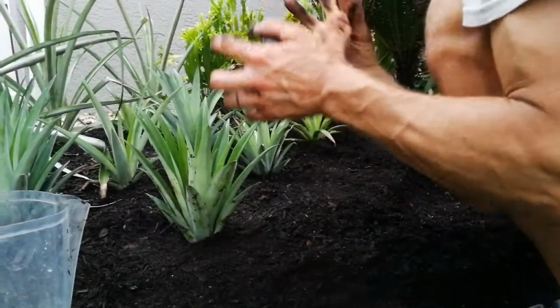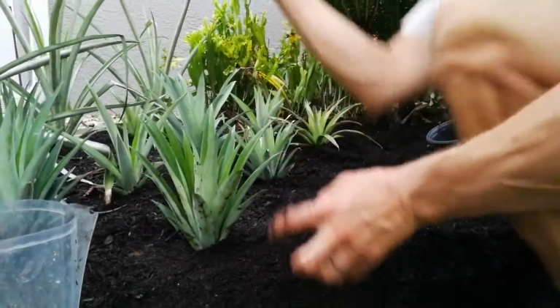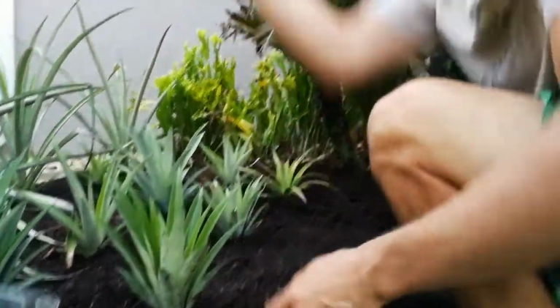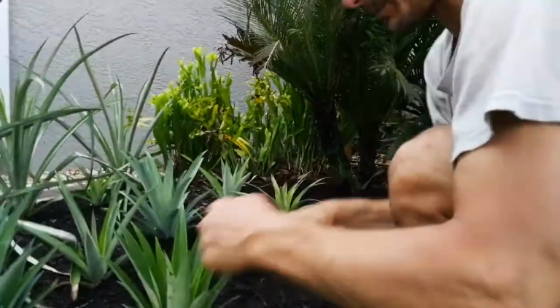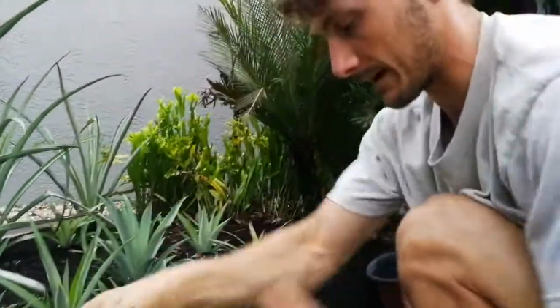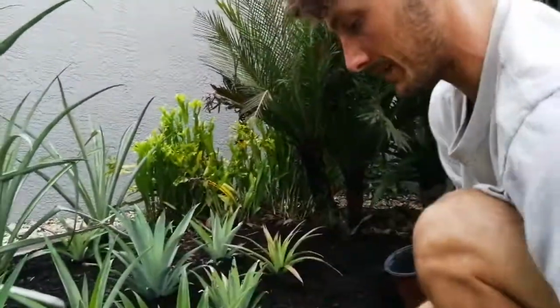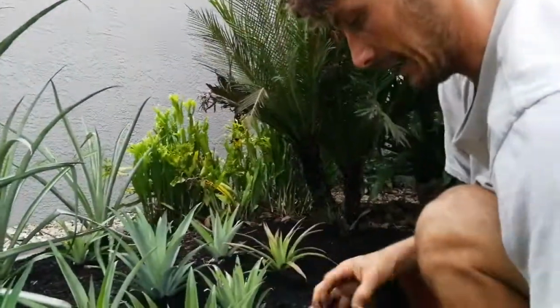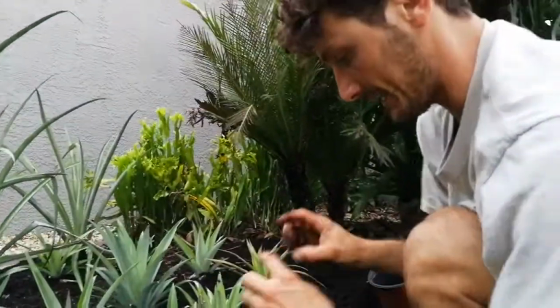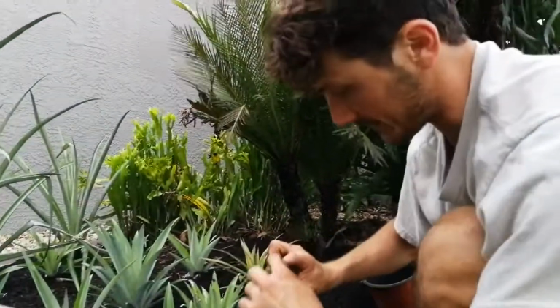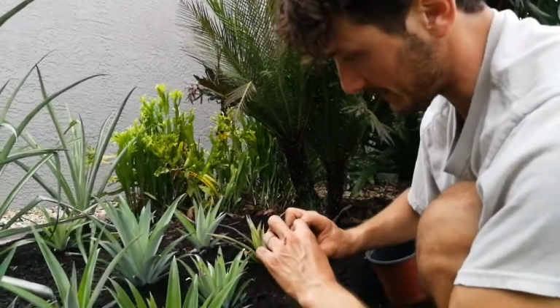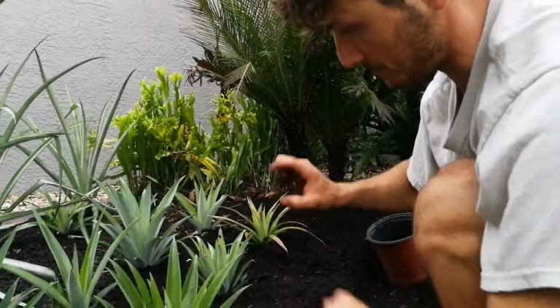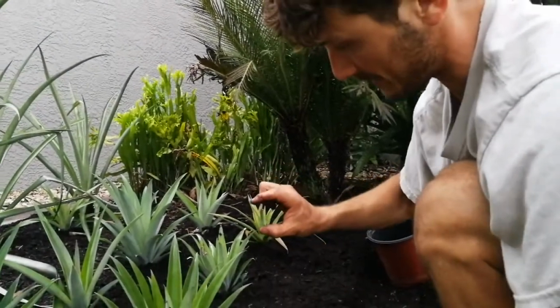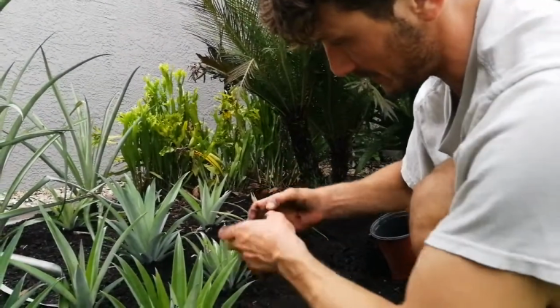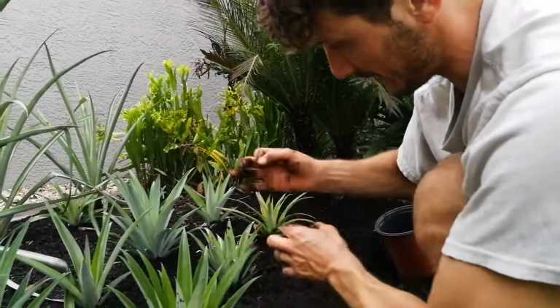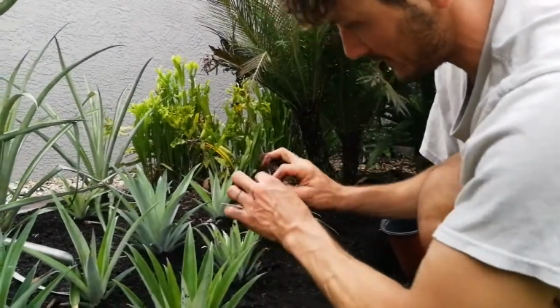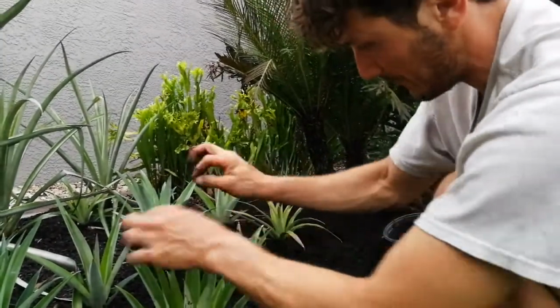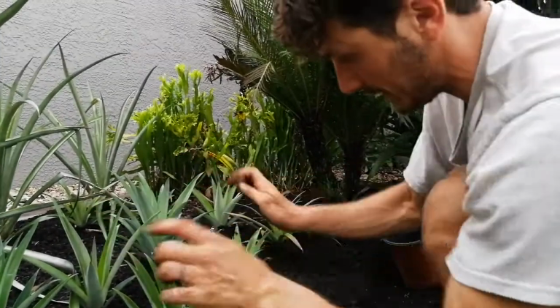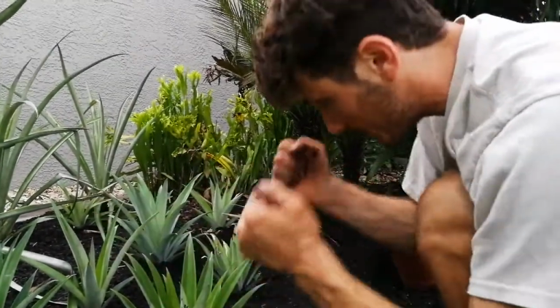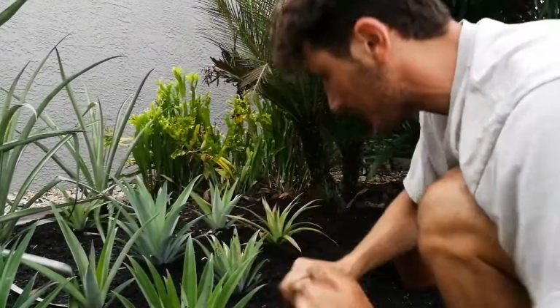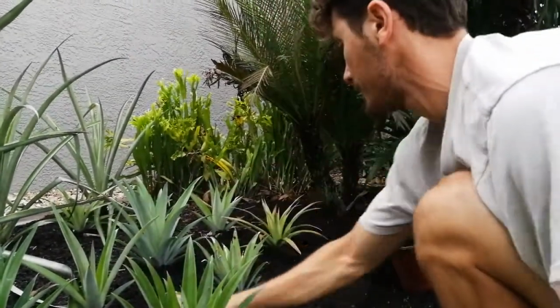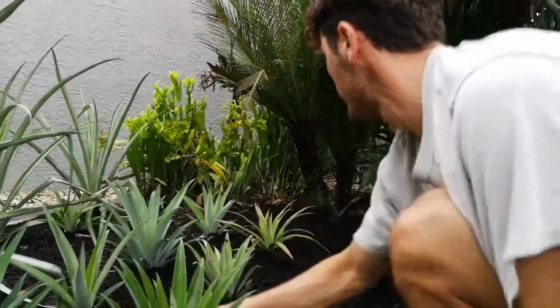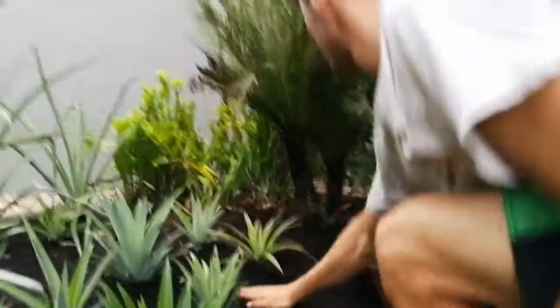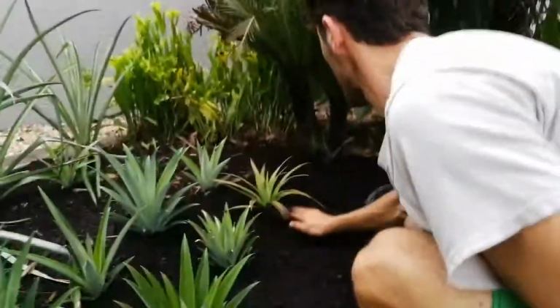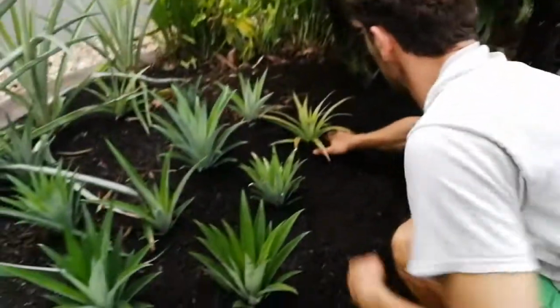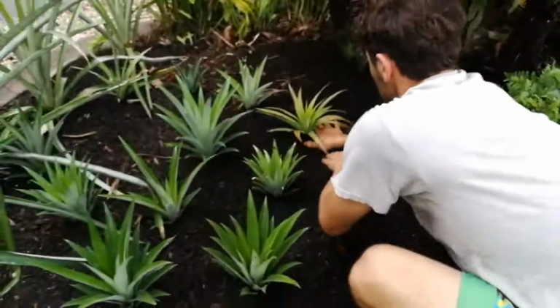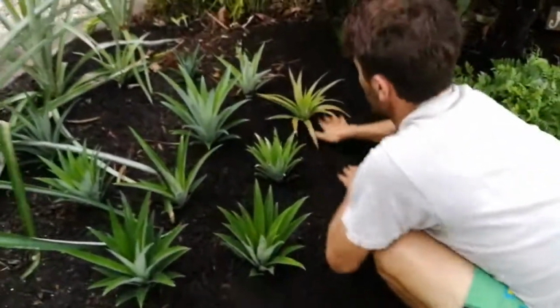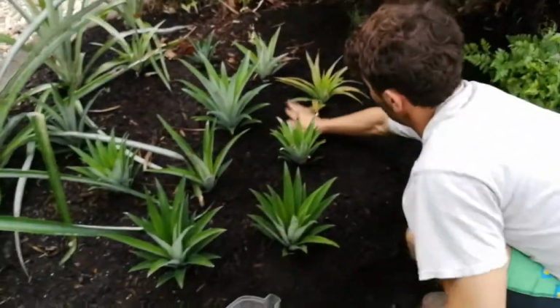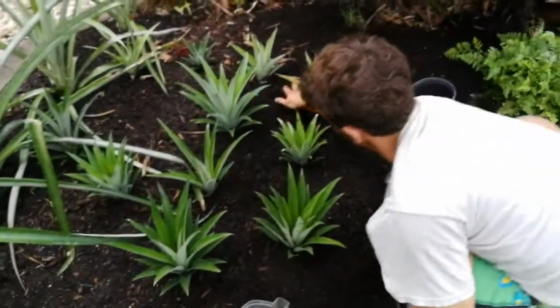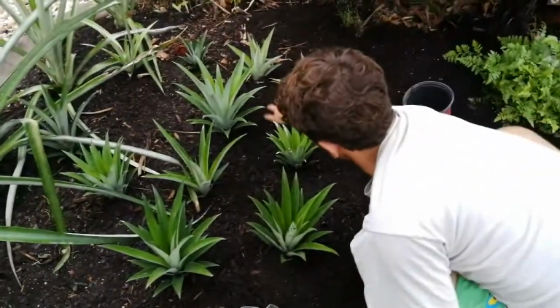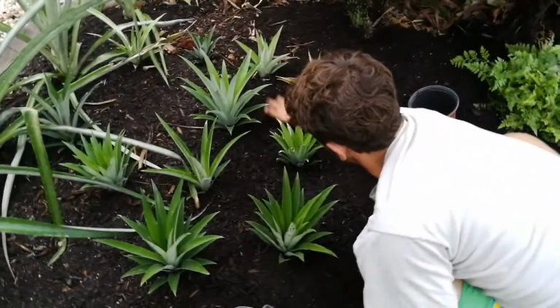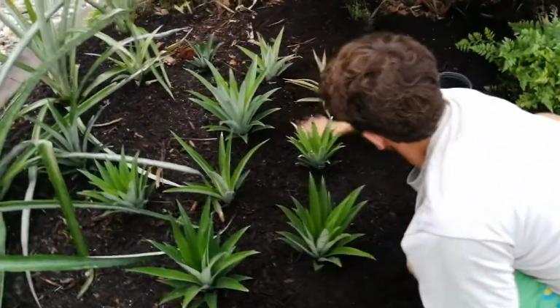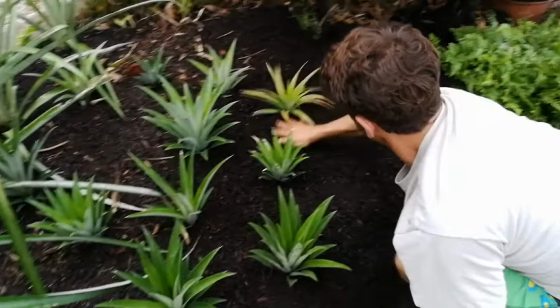Pineapple's growing a whorl like this. We peel the bottom of them to get a good section of the midsection where you have the stem and baby rootlets that you can then plant. Working with pineapples is such a forgiving plant.